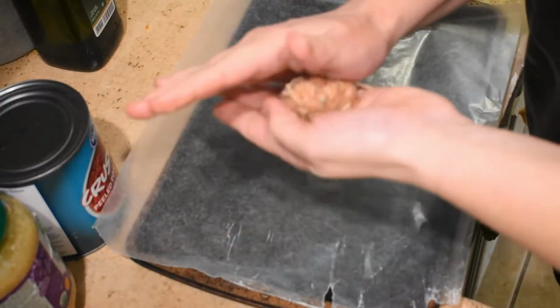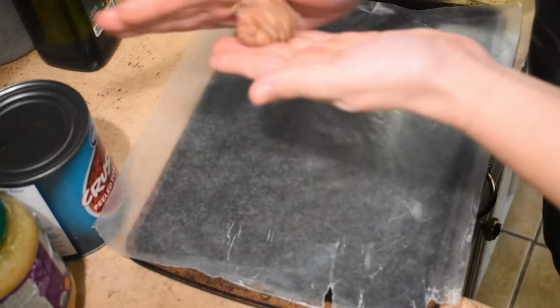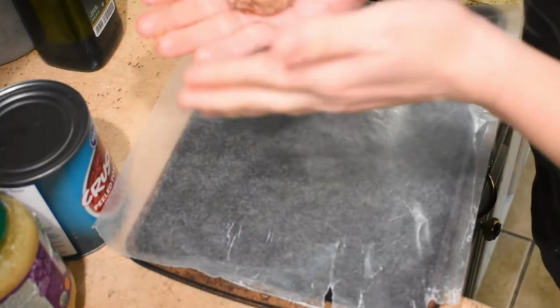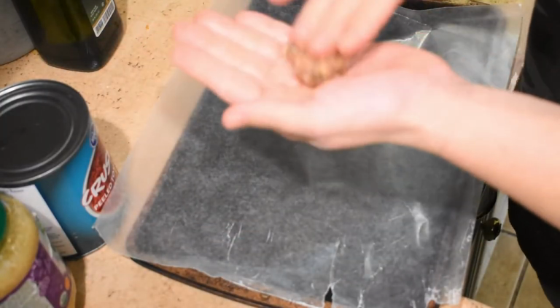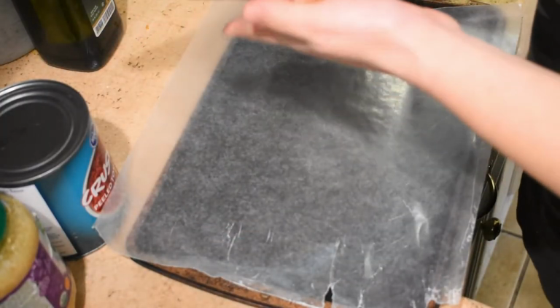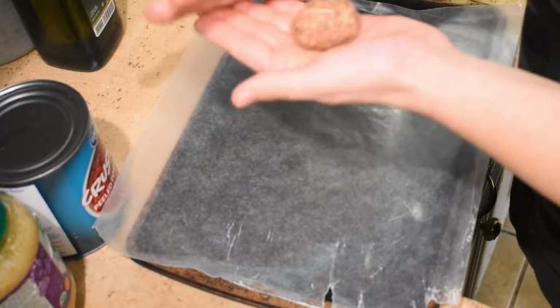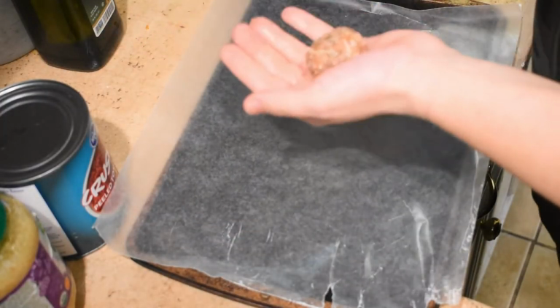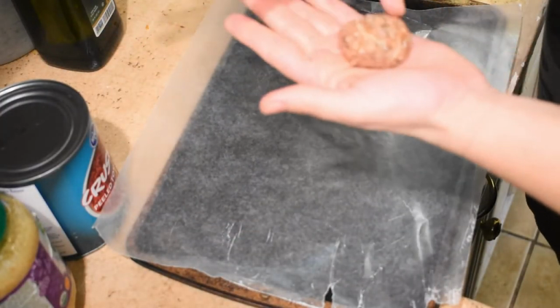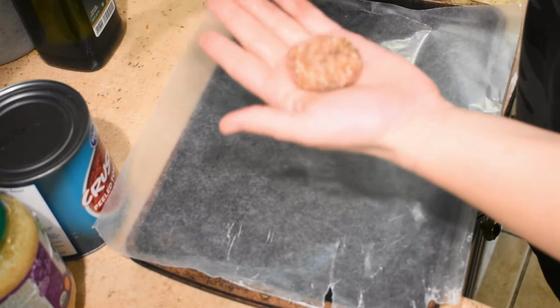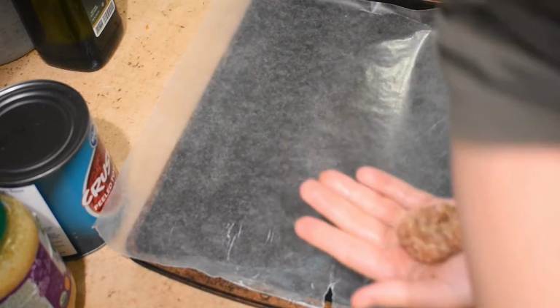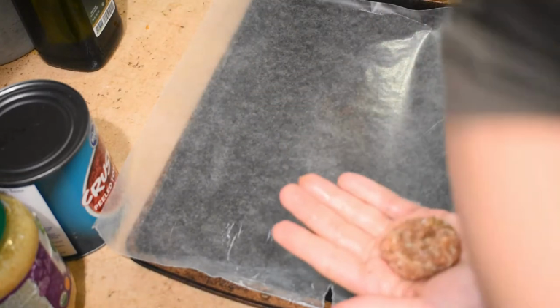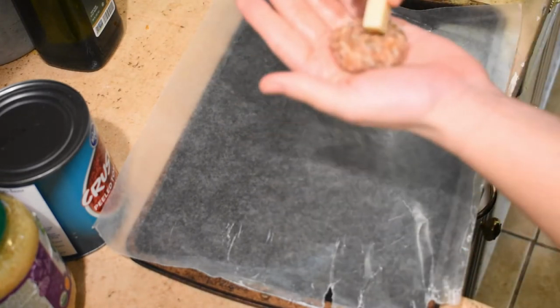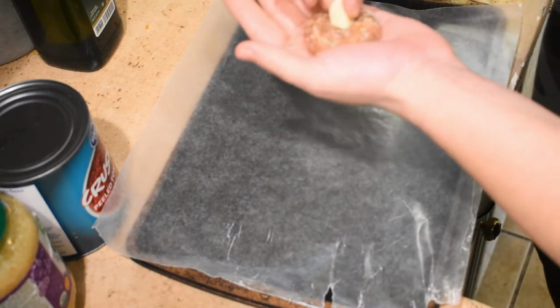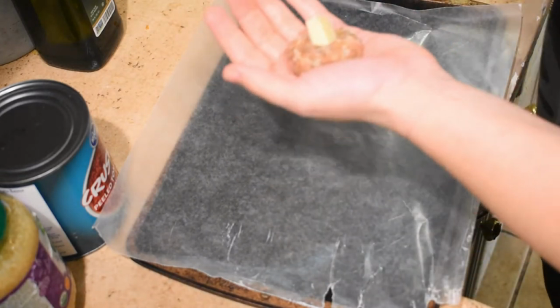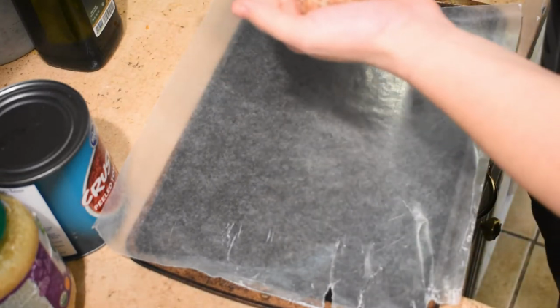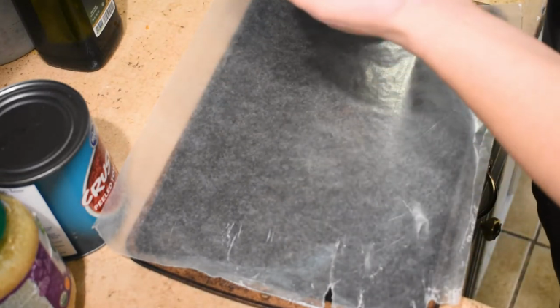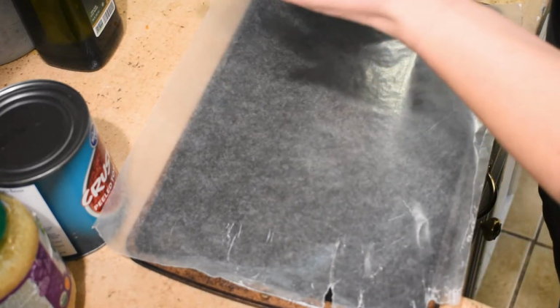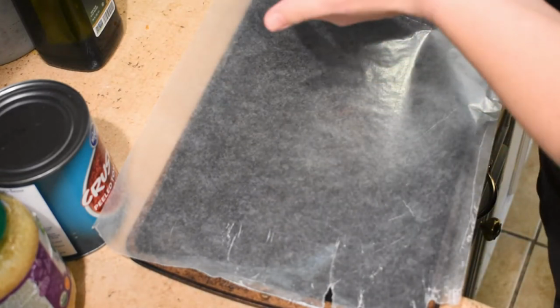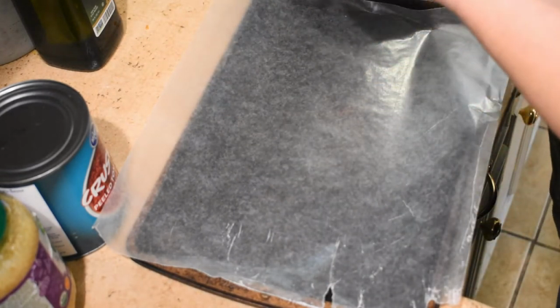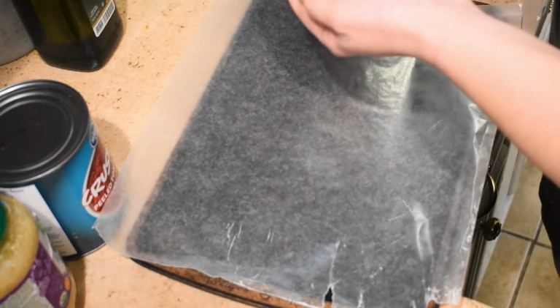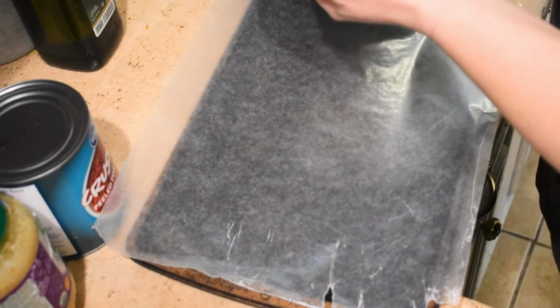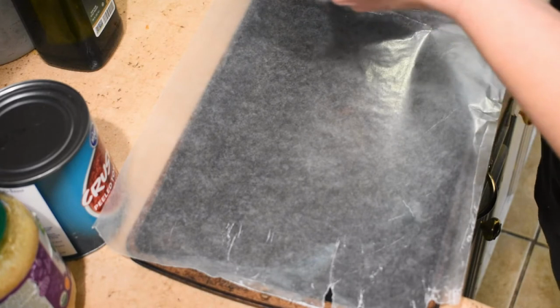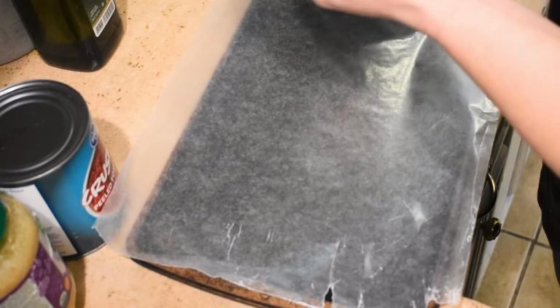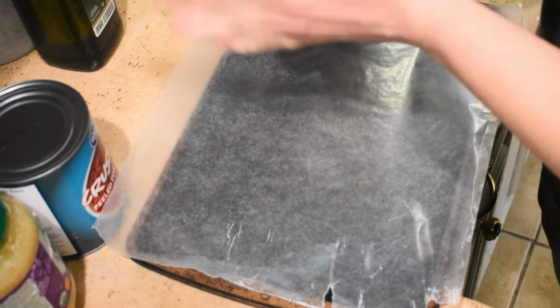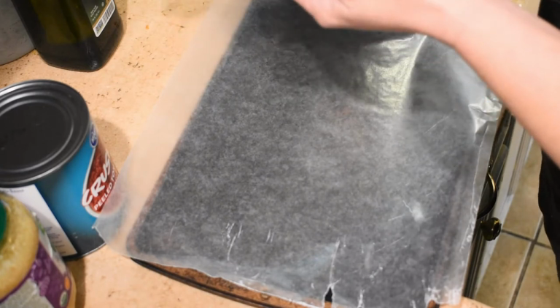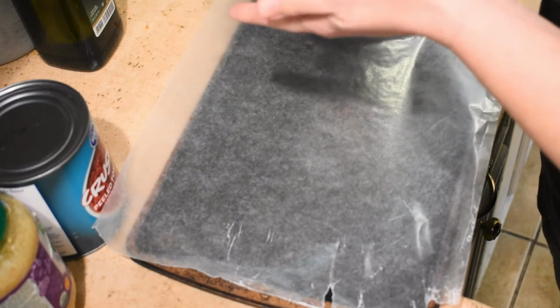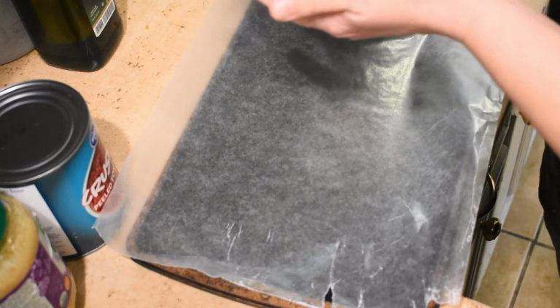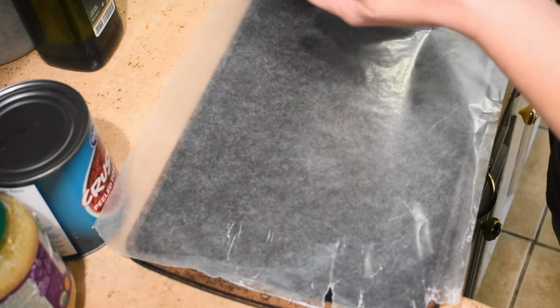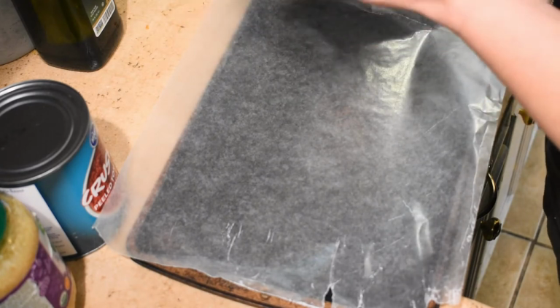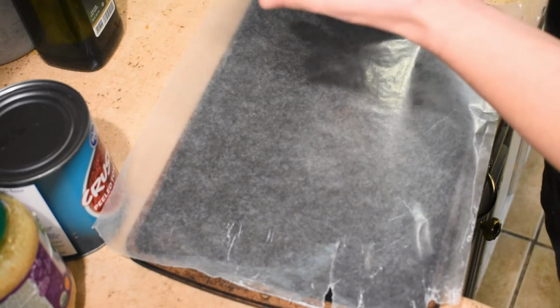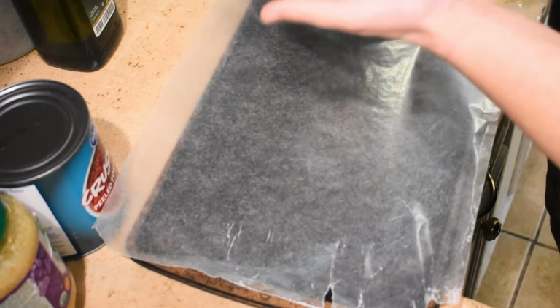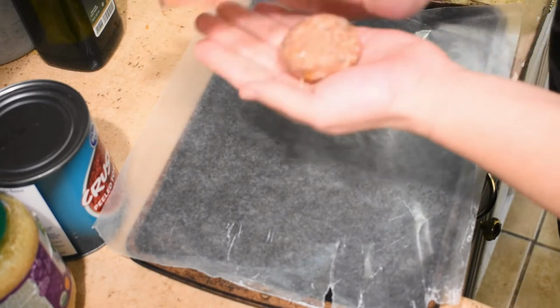To make these meatballs stuffed, I grab a little bit of meat, then grab a cube of cheese and stick it in the middle, add a little bit more meat on top, and then roll it in my hands until it's in the shape of a meatball. And there you go.